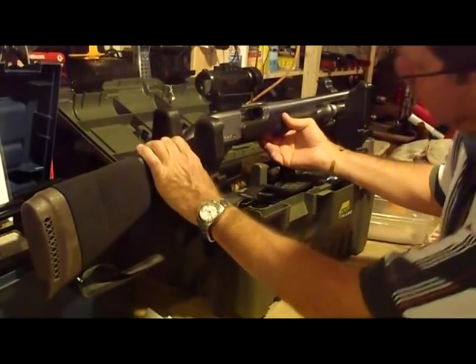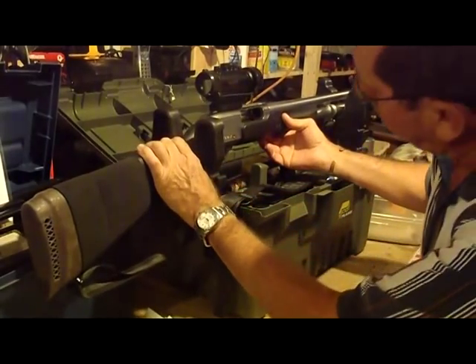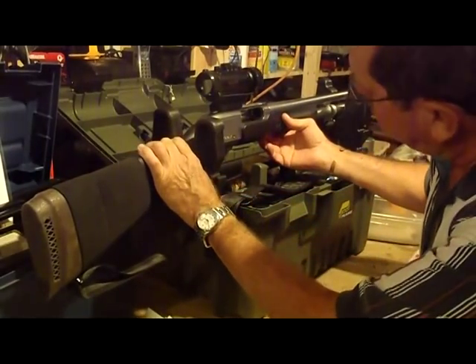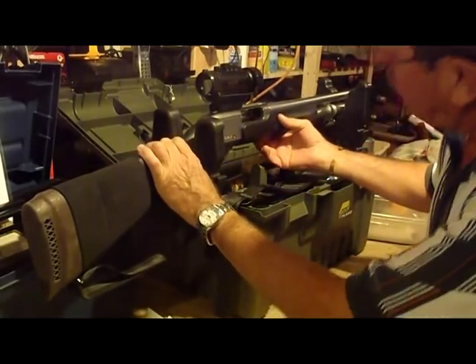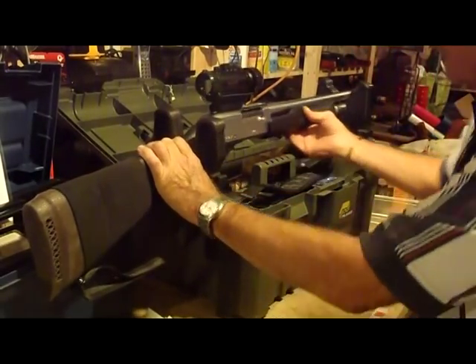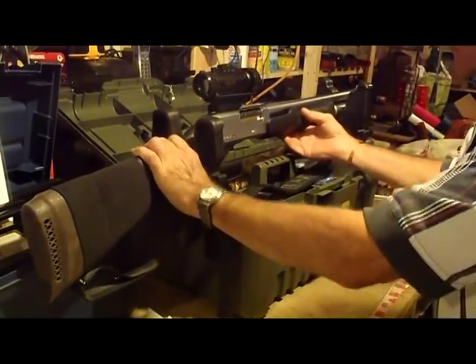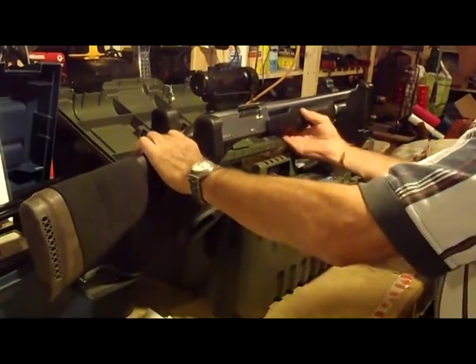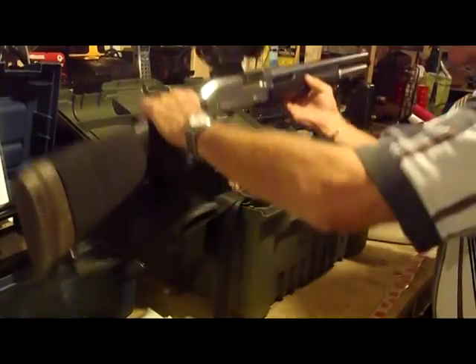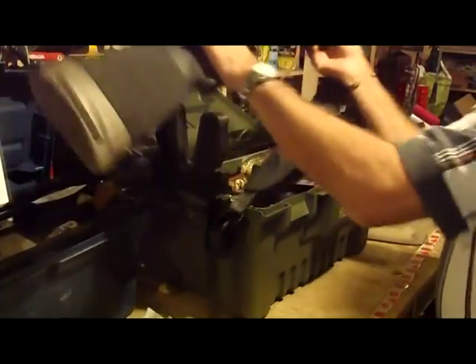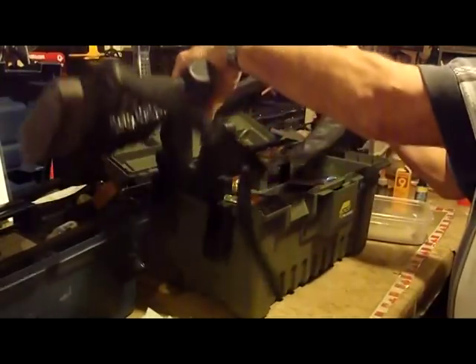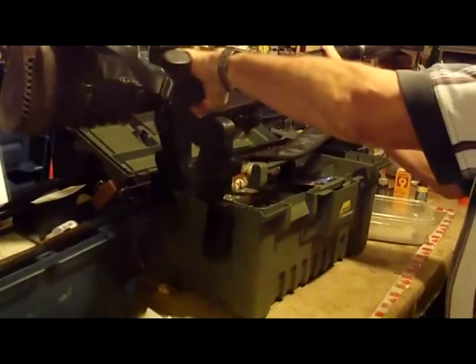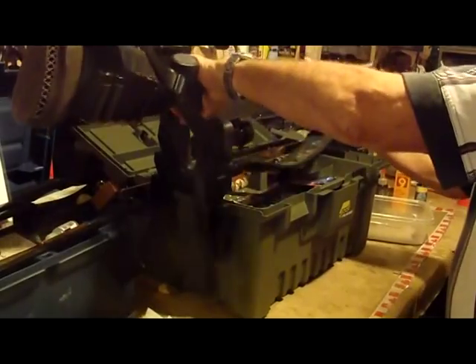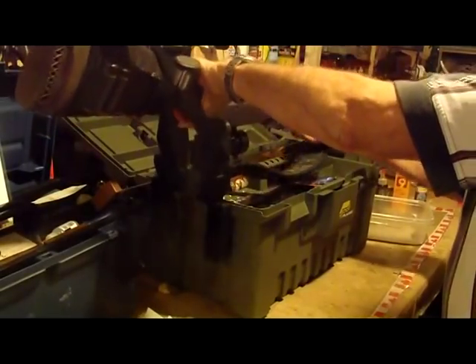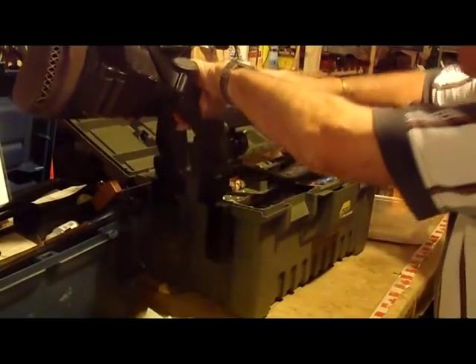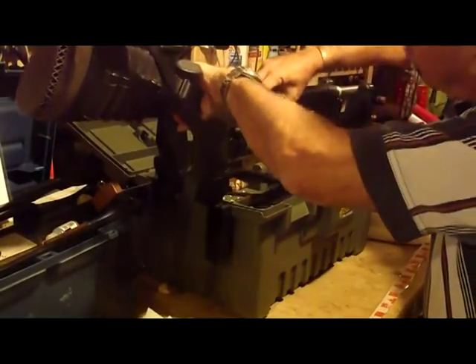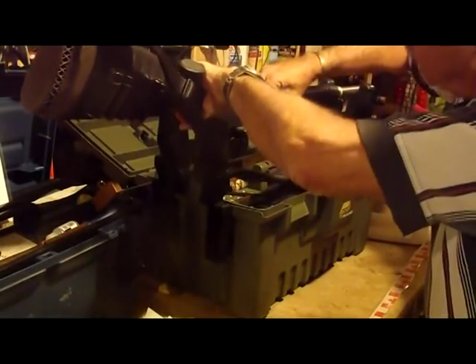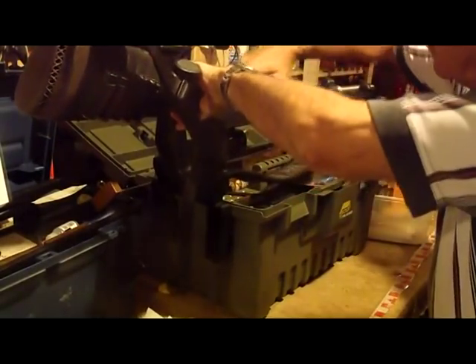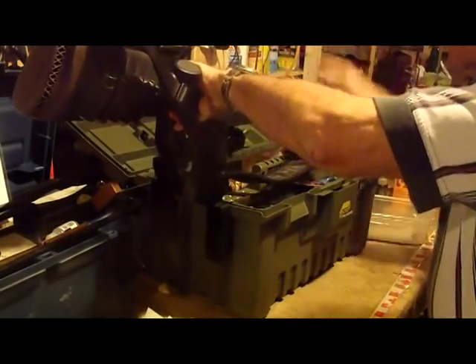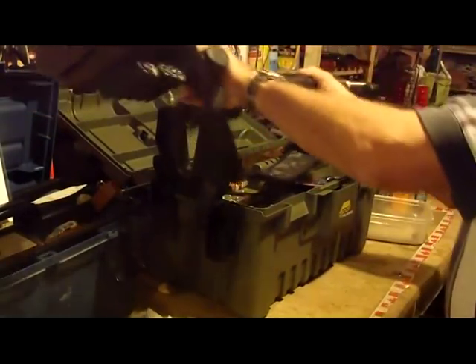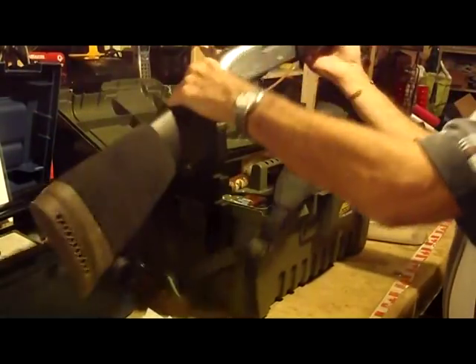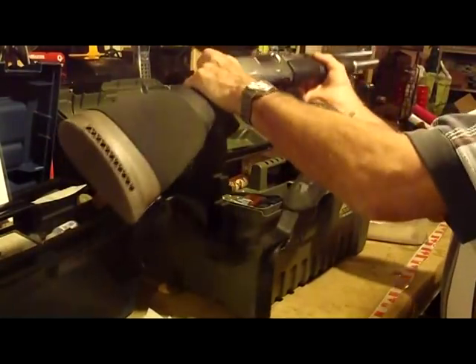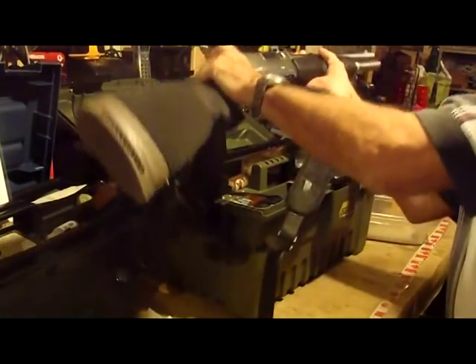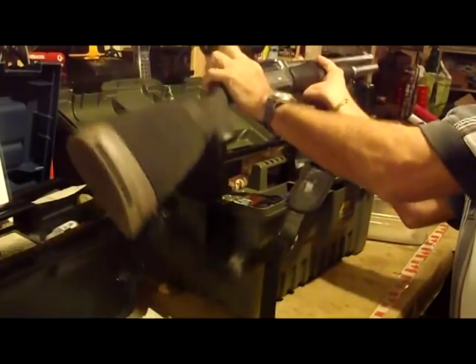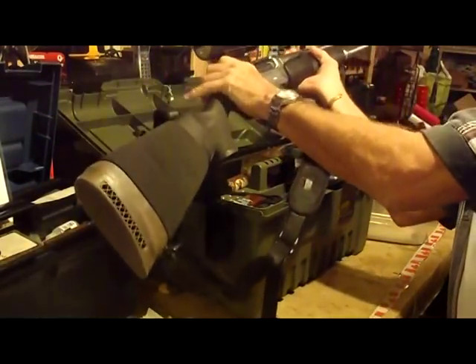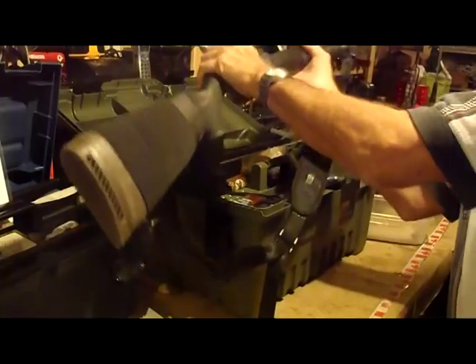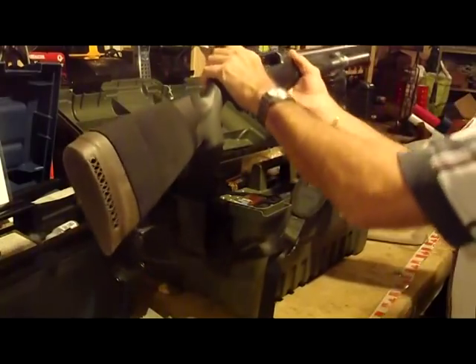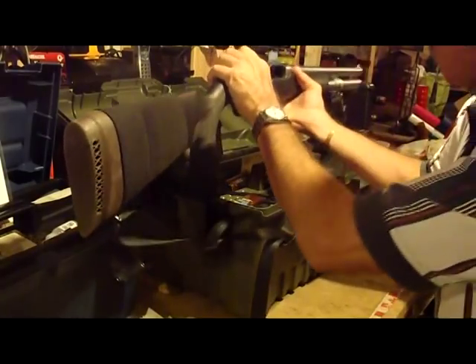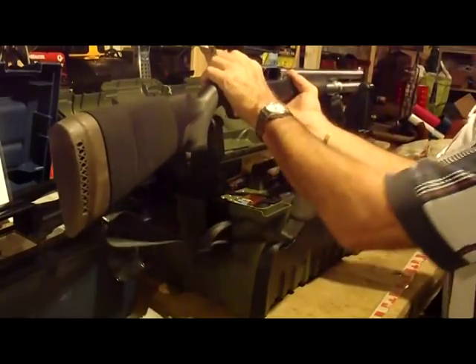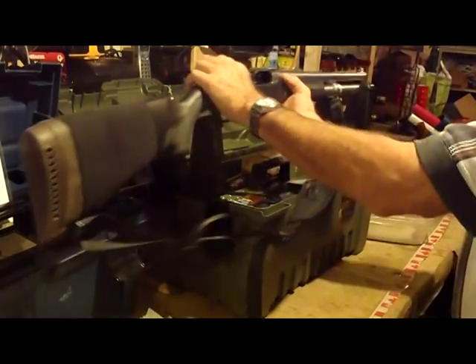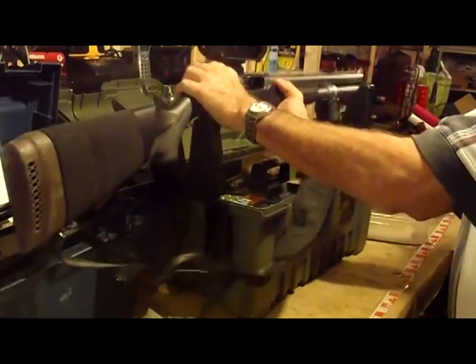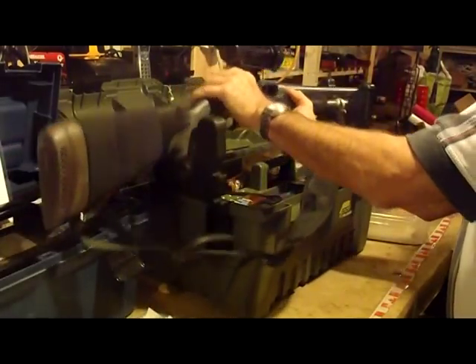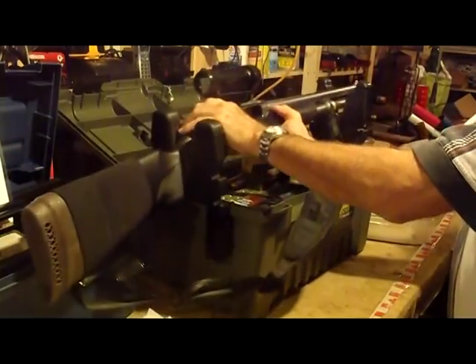The first thing we've got to do is check, make sure the weapon is unloaded, which it is. Safe weapon.